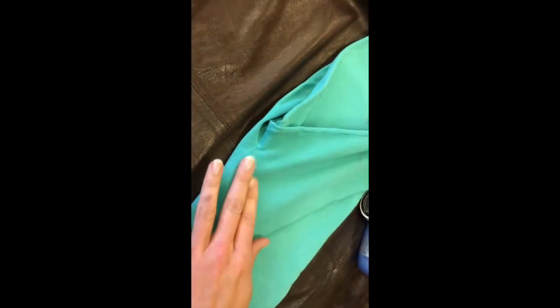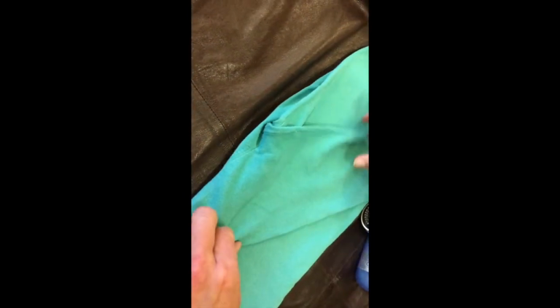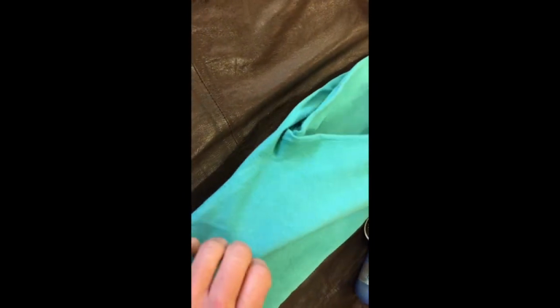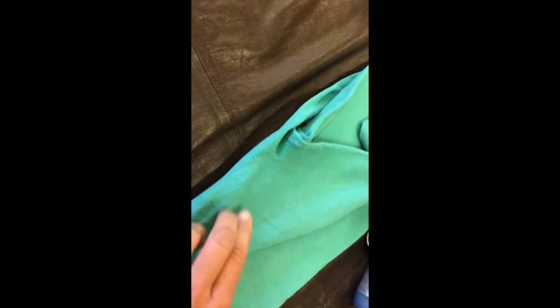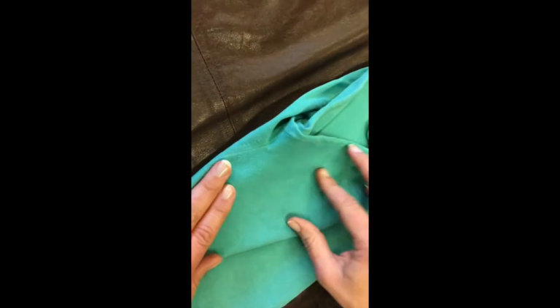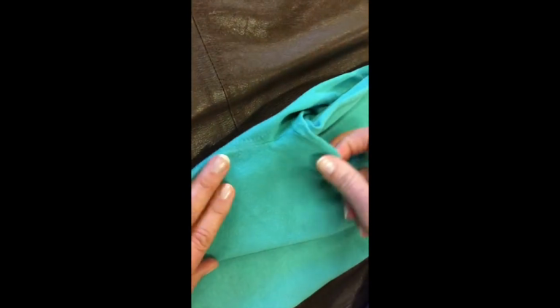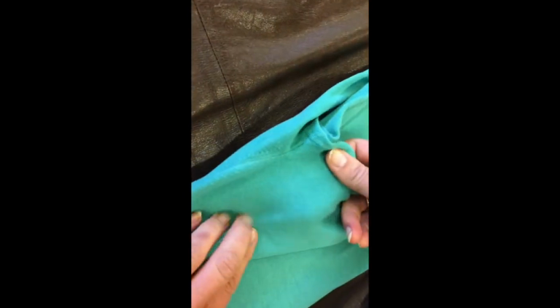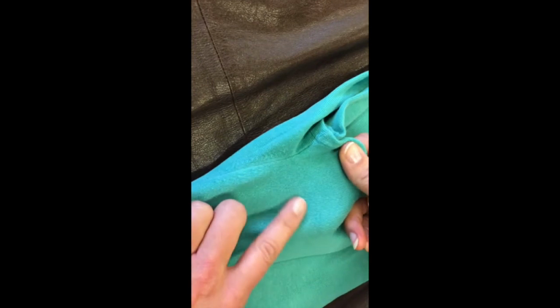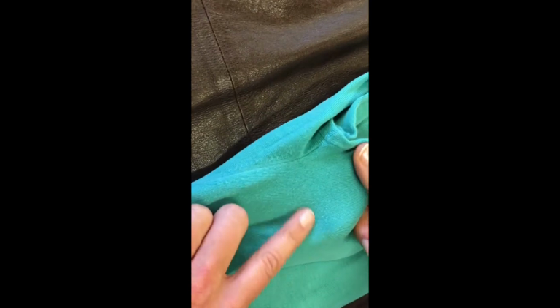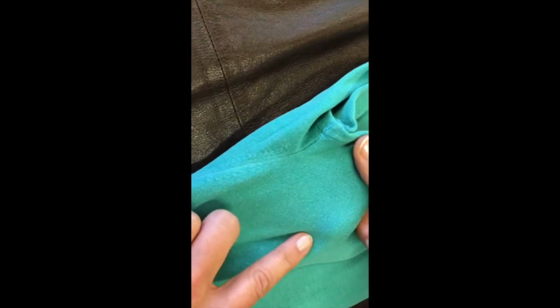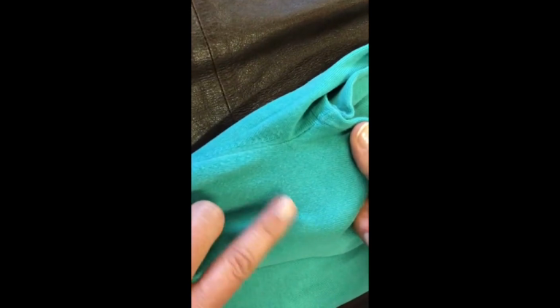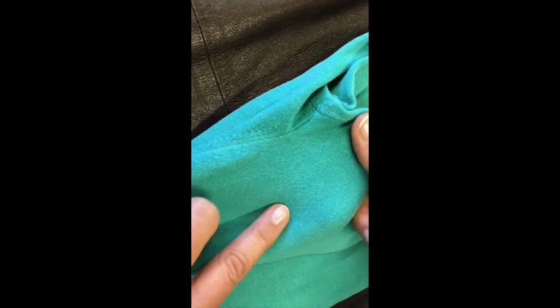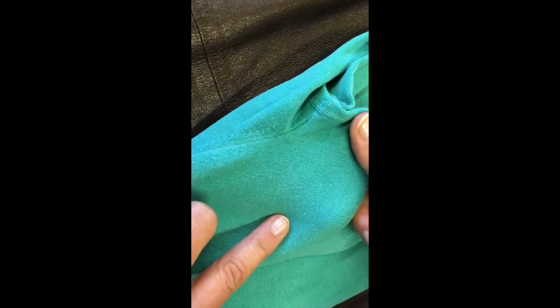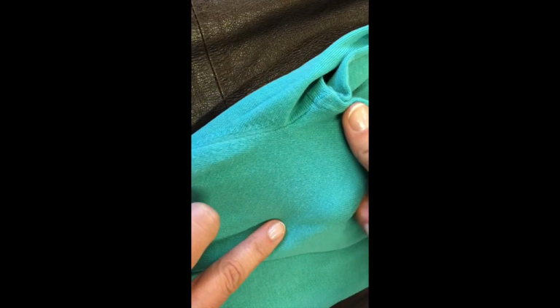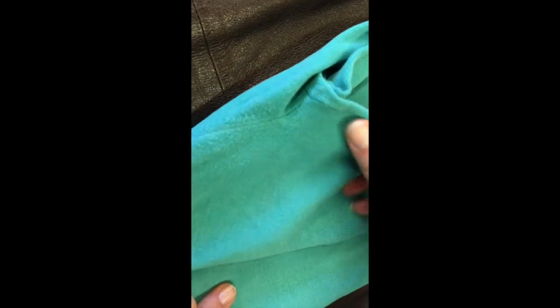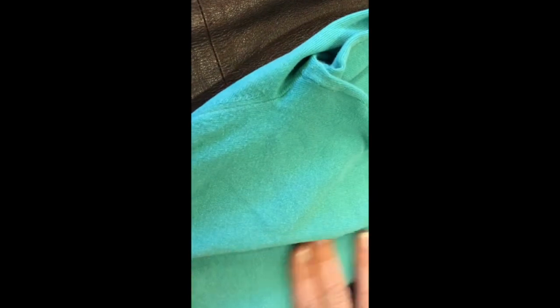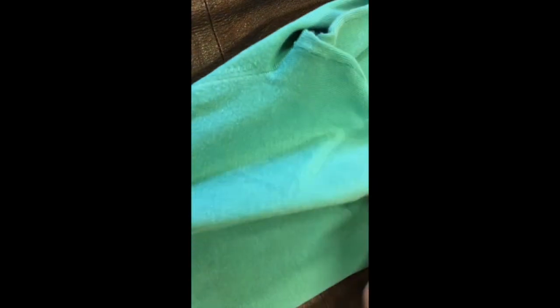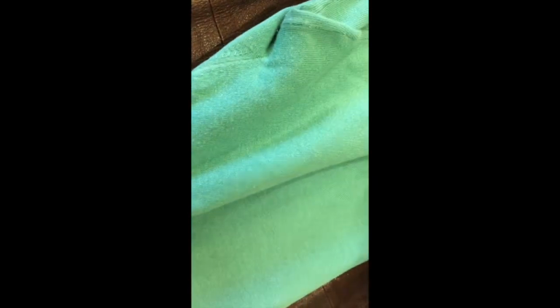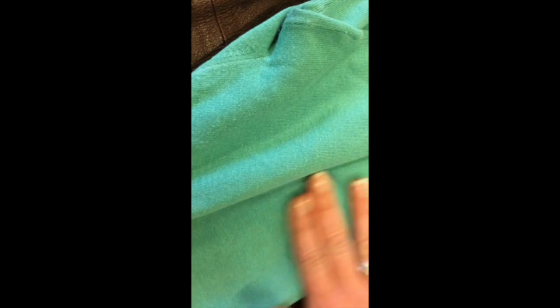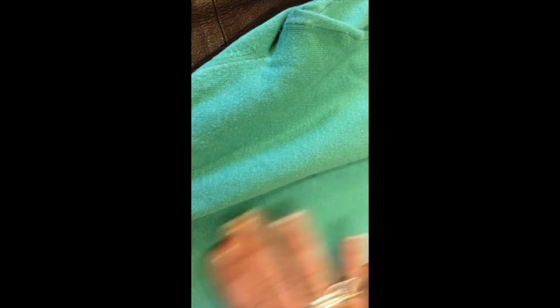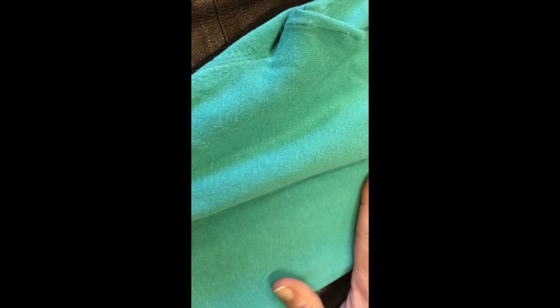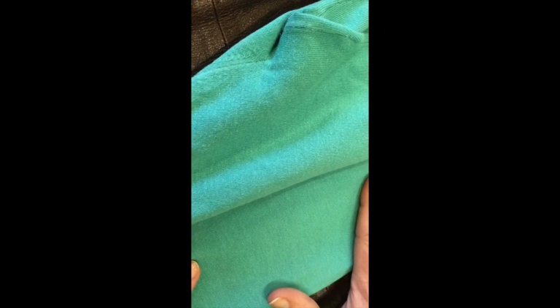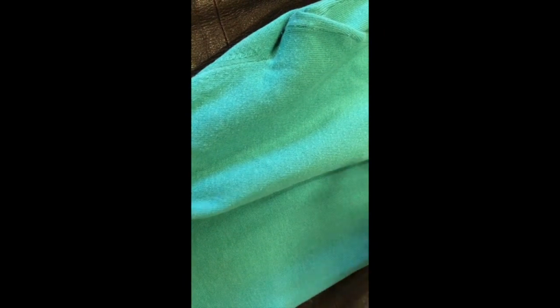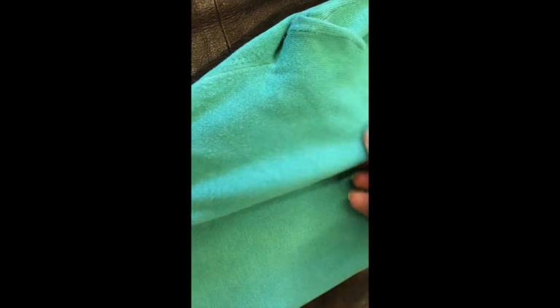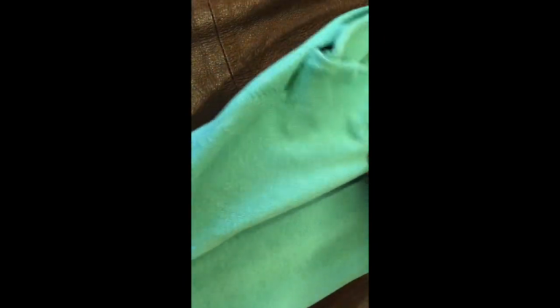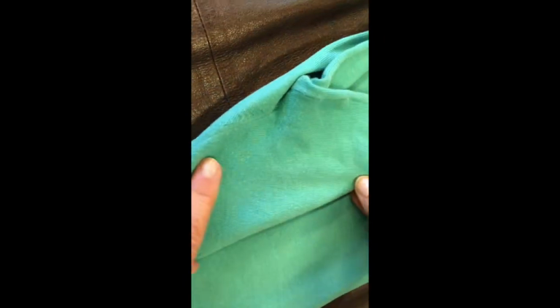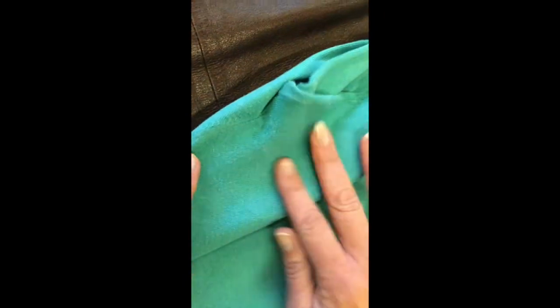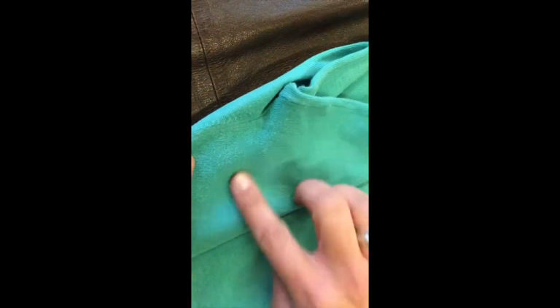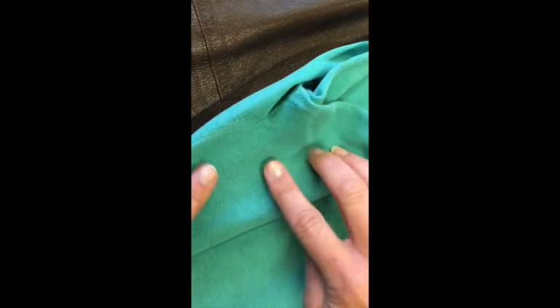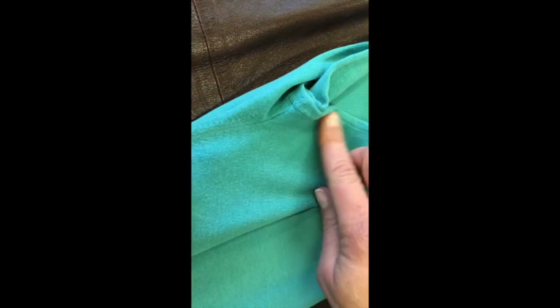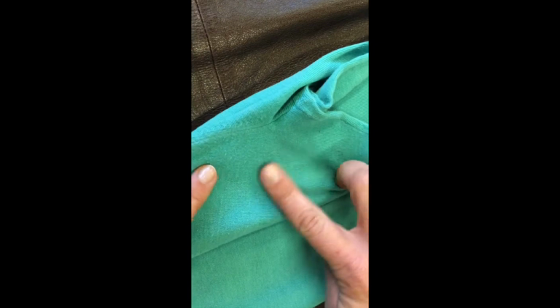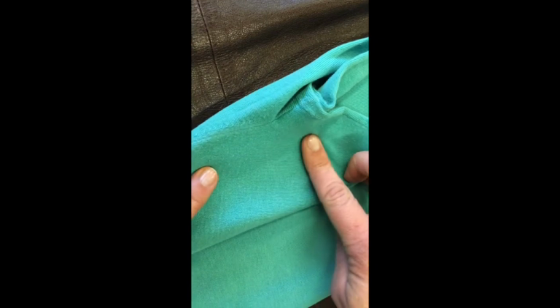In the end you can see the difference between the part that hasn't been worked on and the part that has. This side I've already done — it's nice and smooth — and this side is still in need of a touch-up.